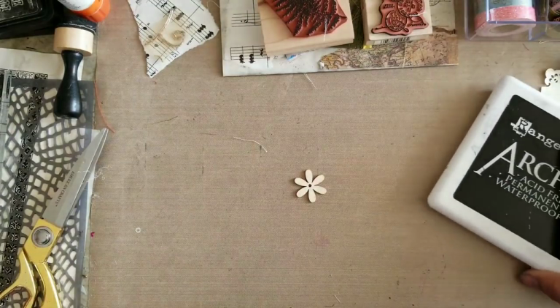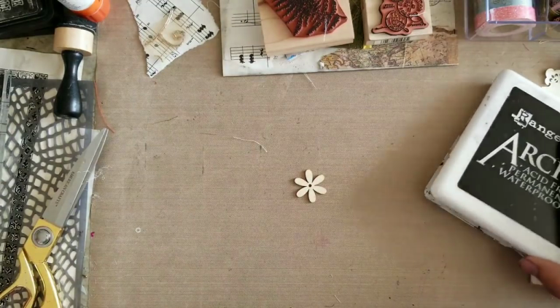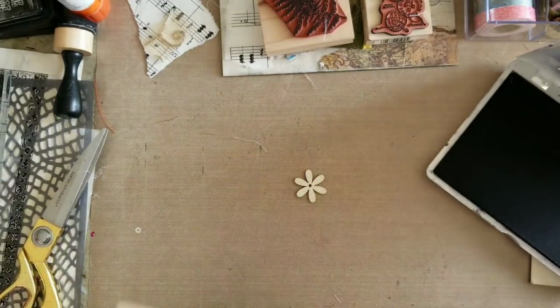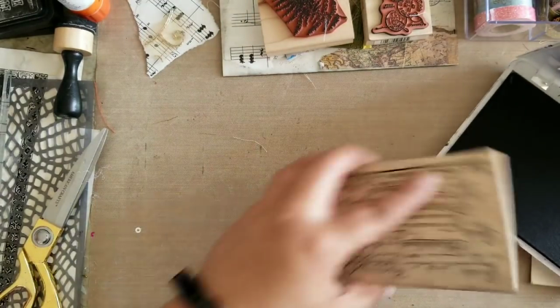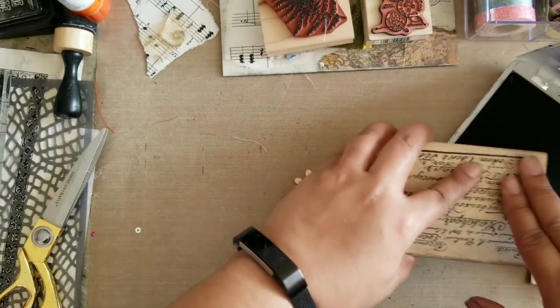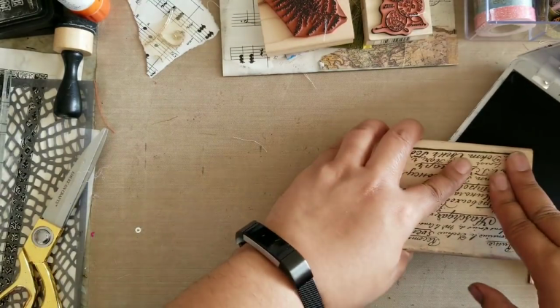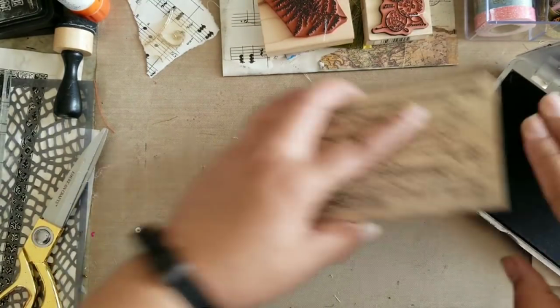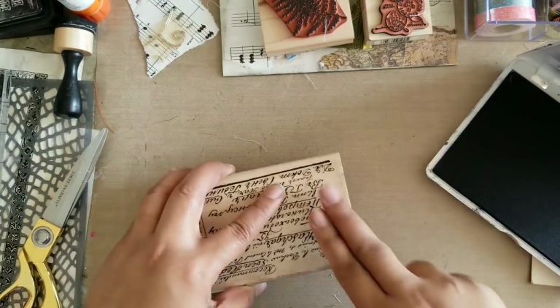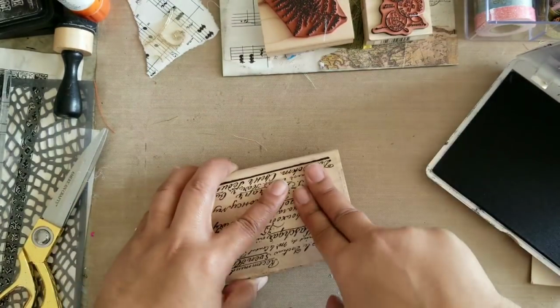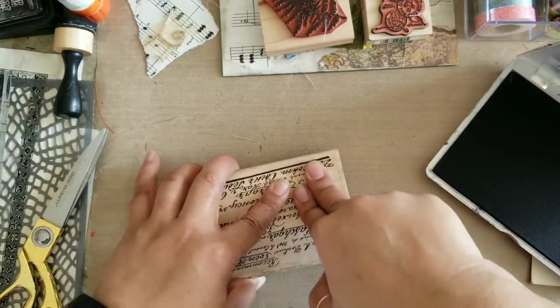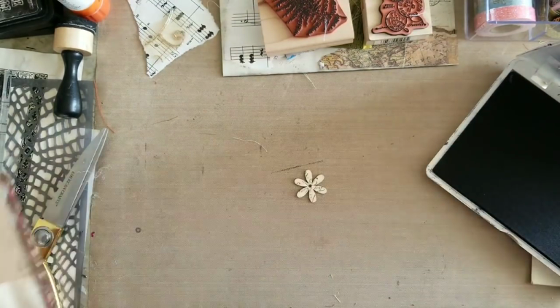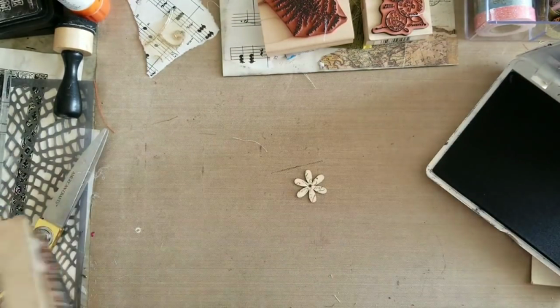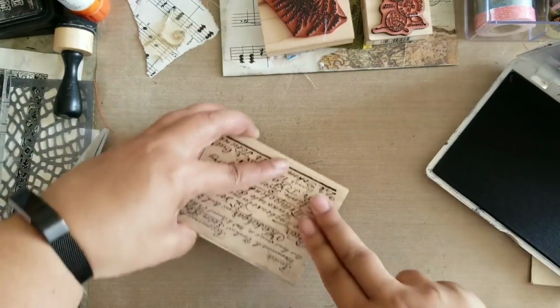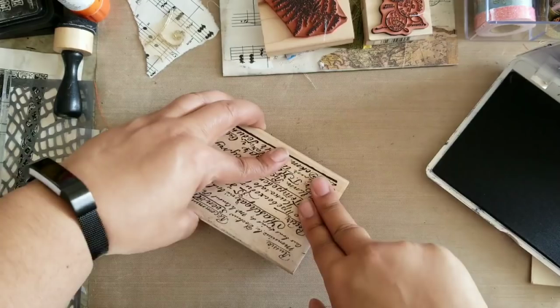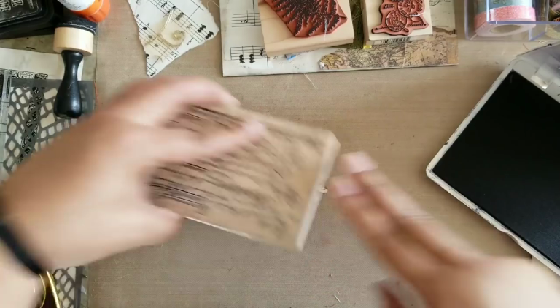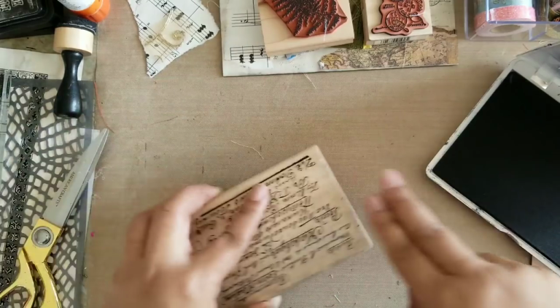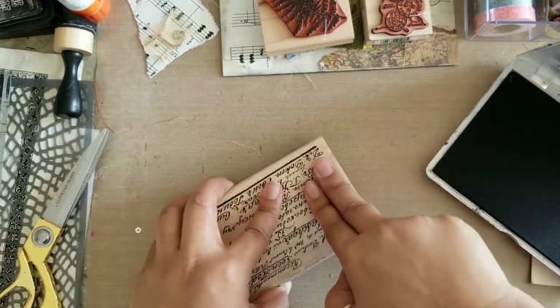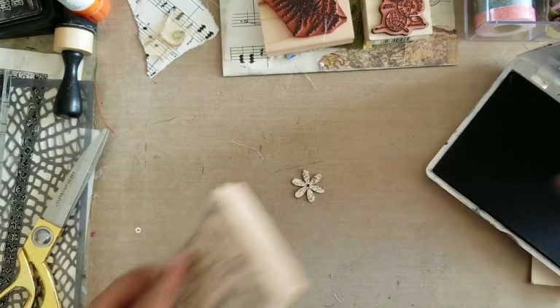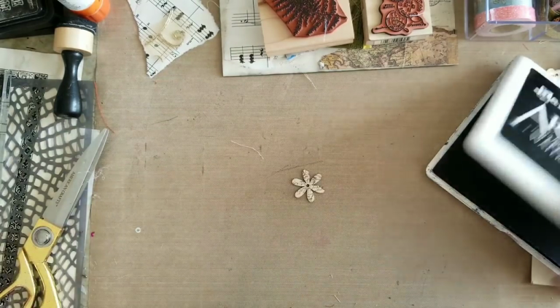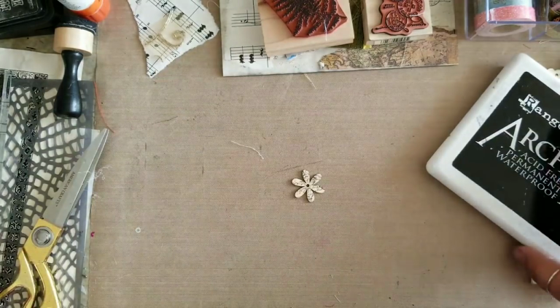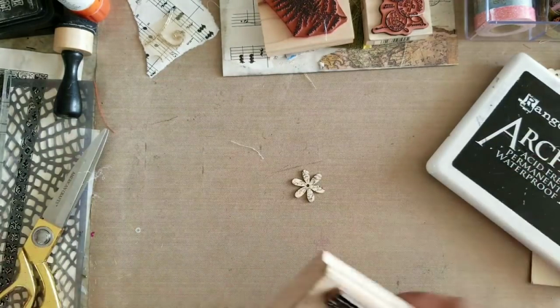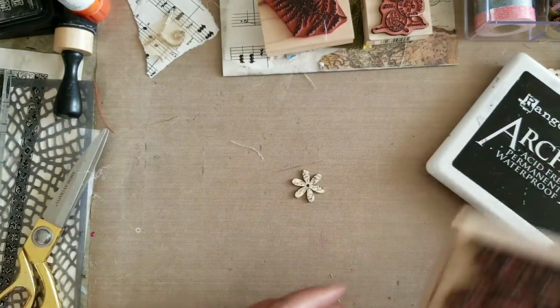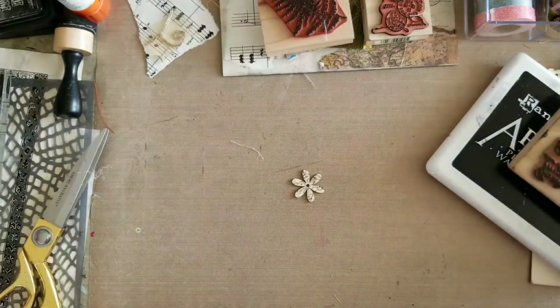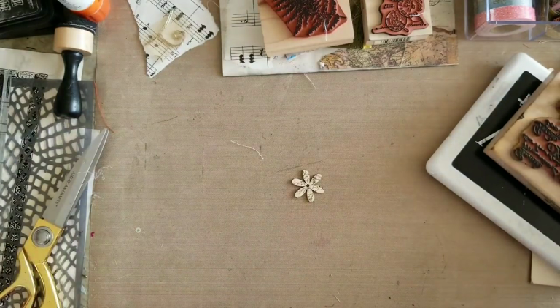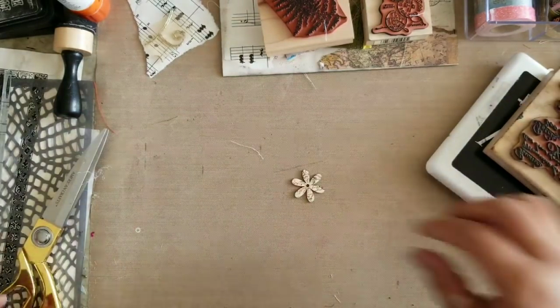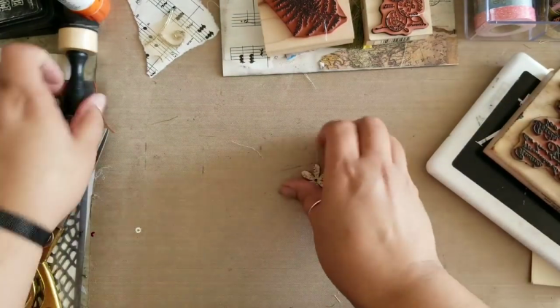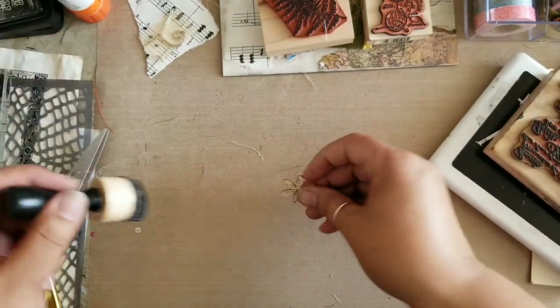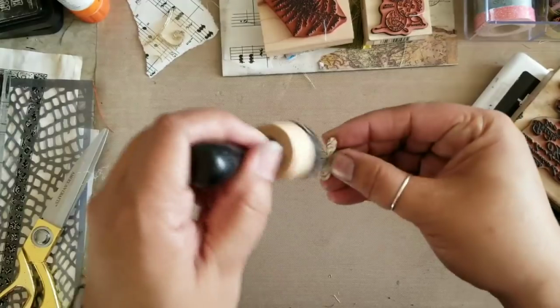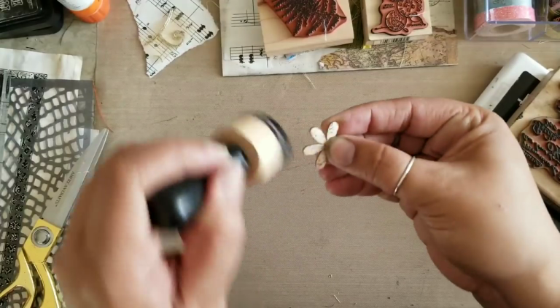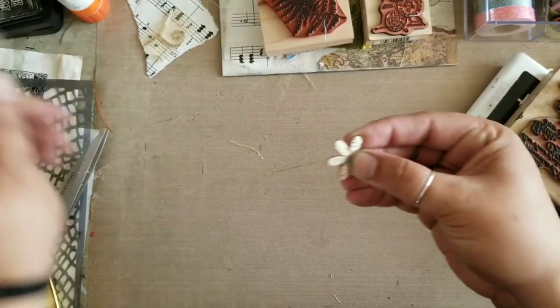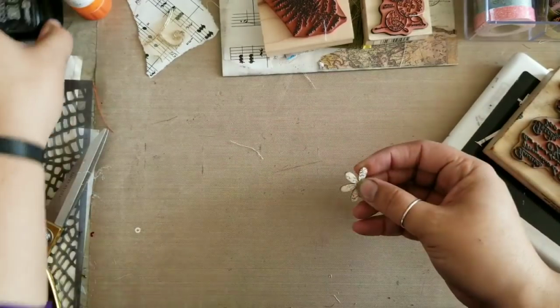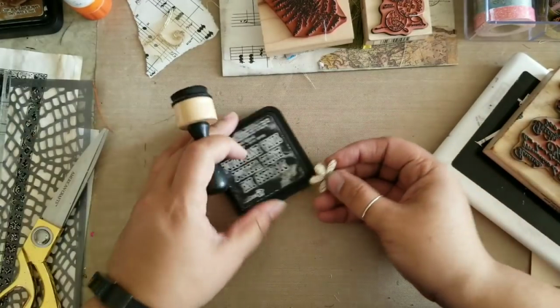The next thing I want to do — I found this little wooden flower and I kind of want to stamp on it, distress it, figure out where I like it most, and add it to my envelope.